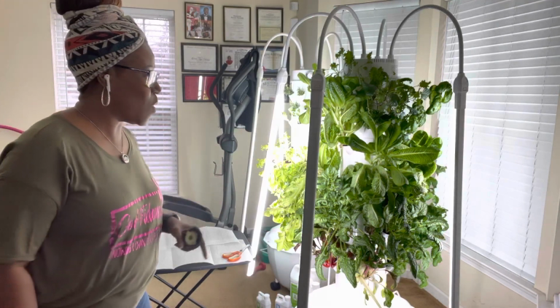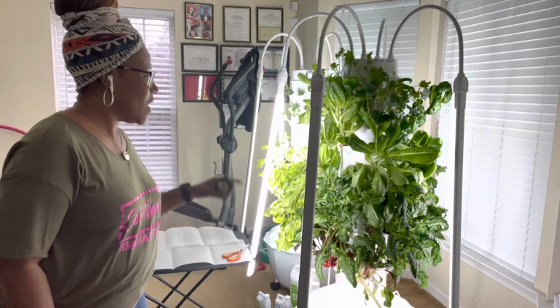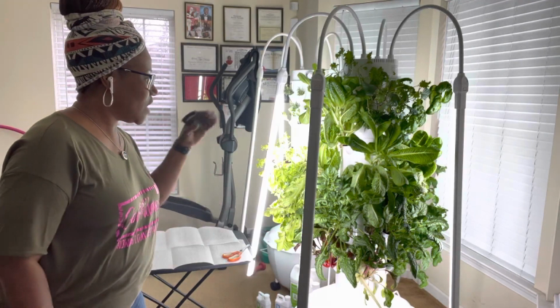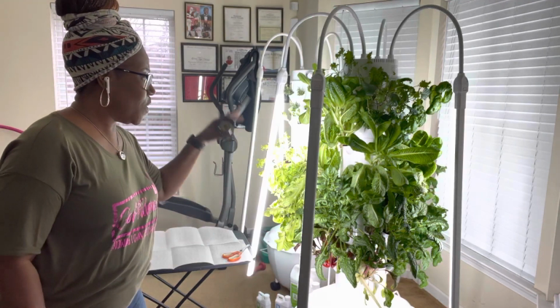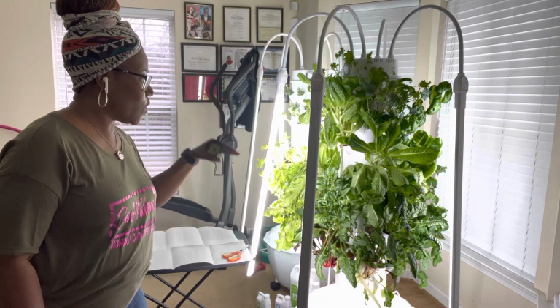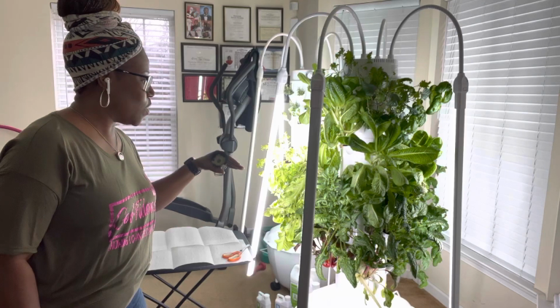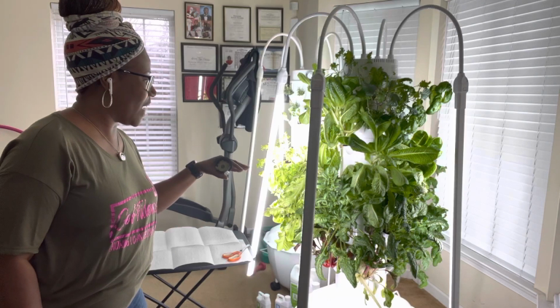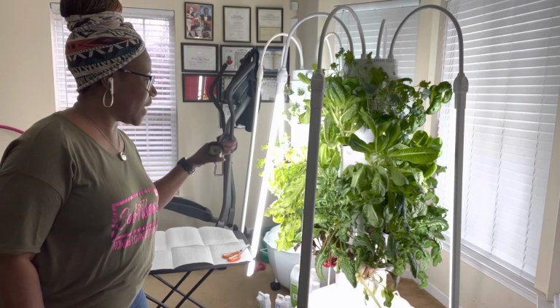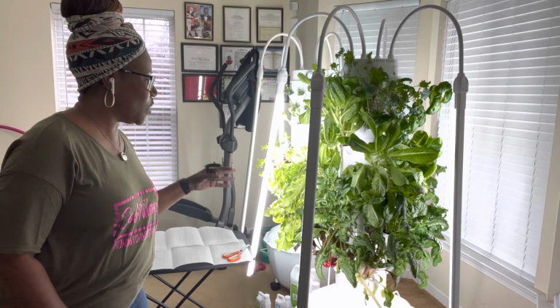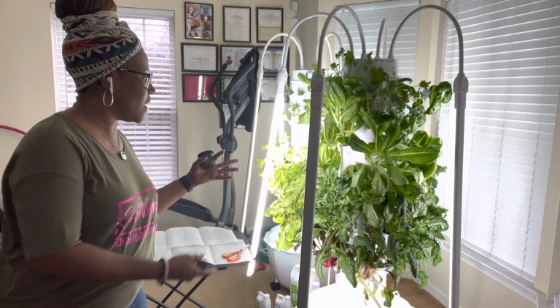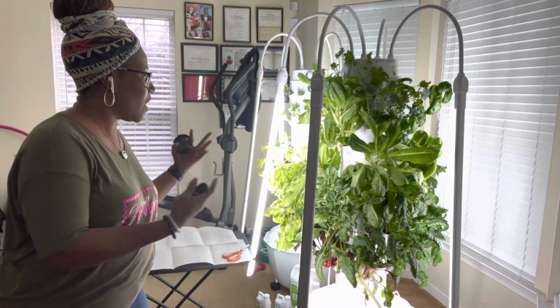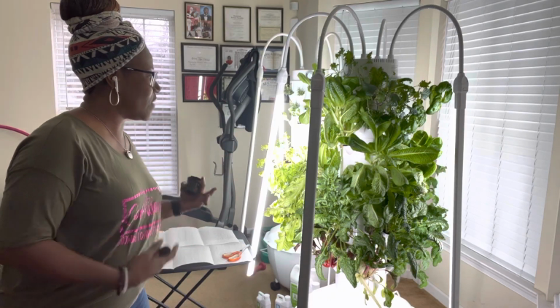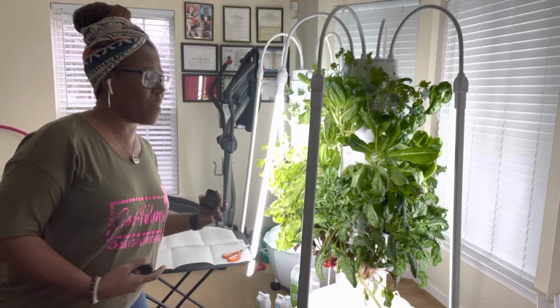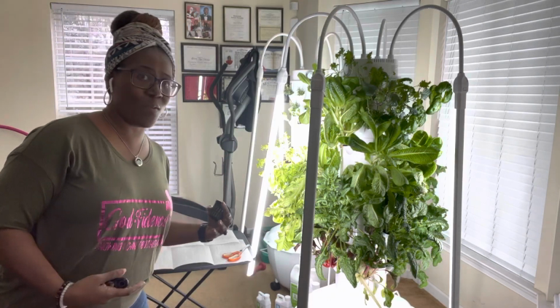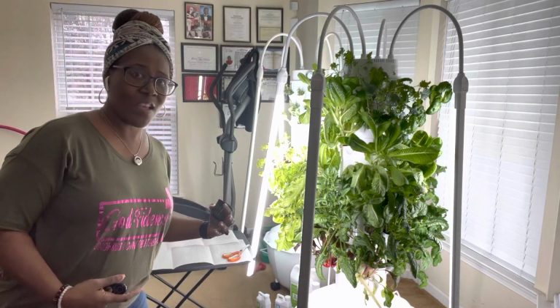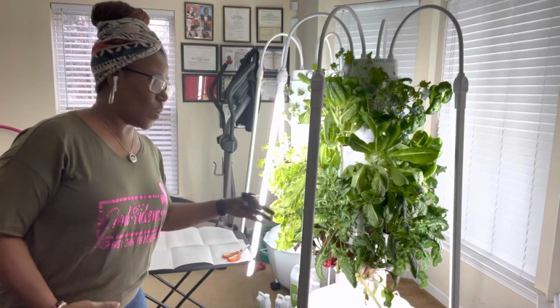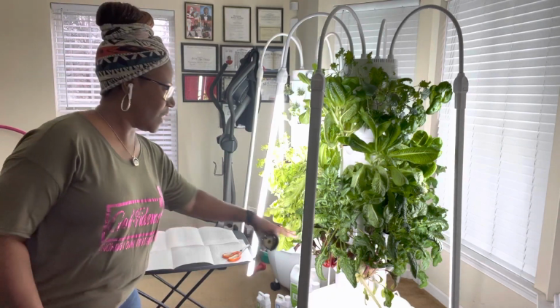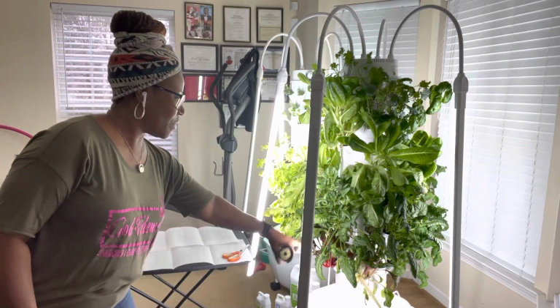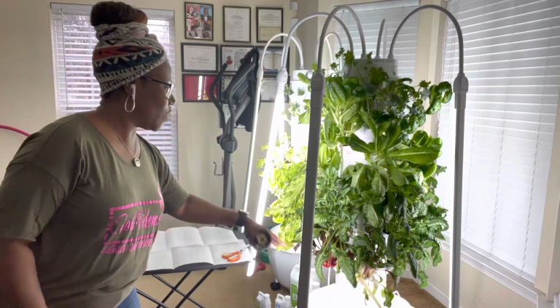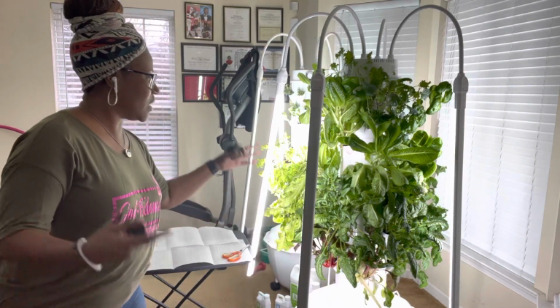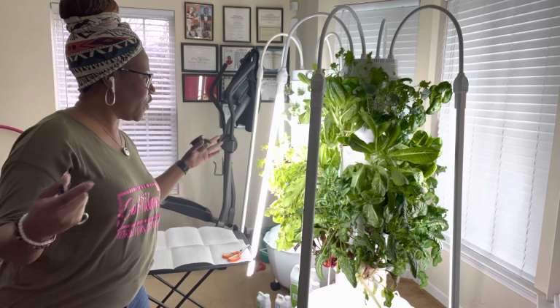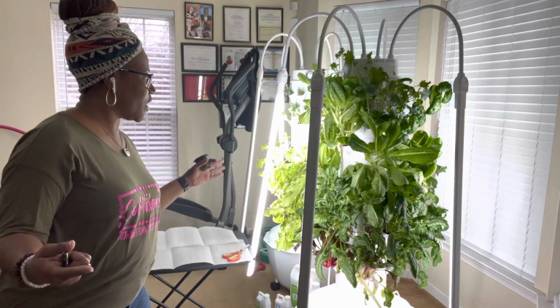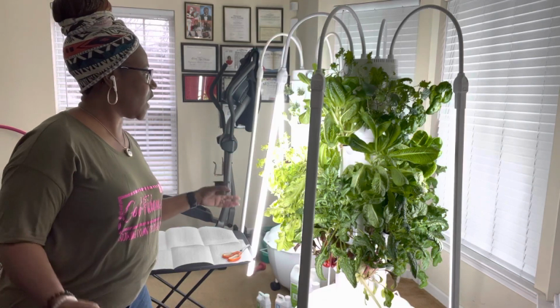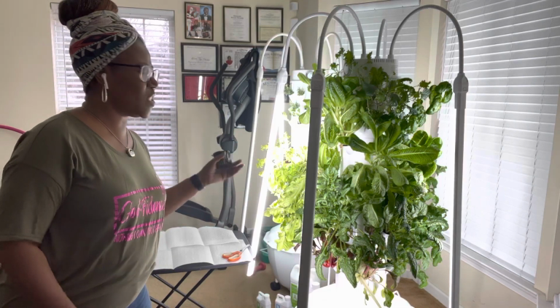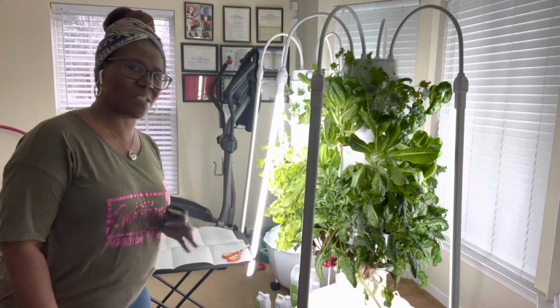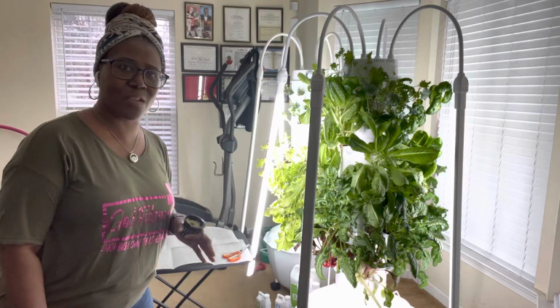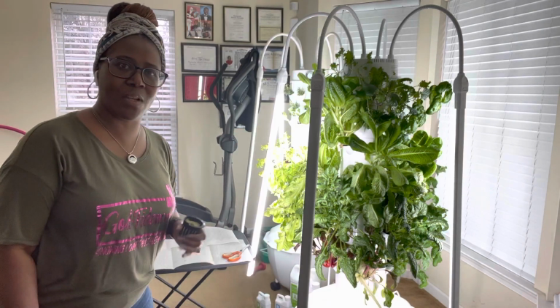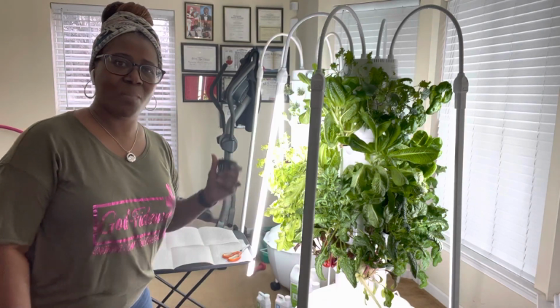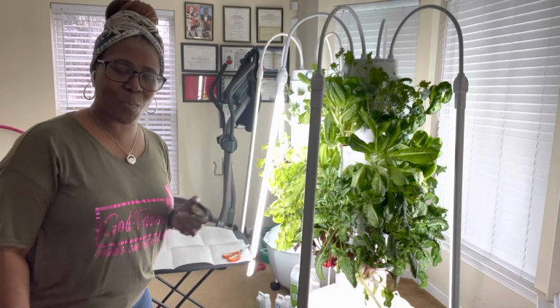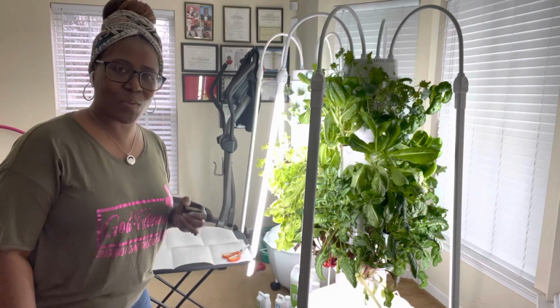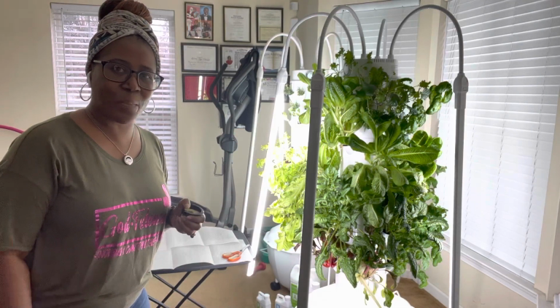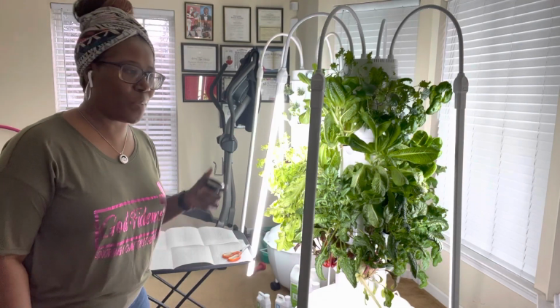She's continuing to grow, and what I need to do is harvest some out so that I can let some of the others continue to flourish, and just plant something different because I'm ready to switch it up a little bit.